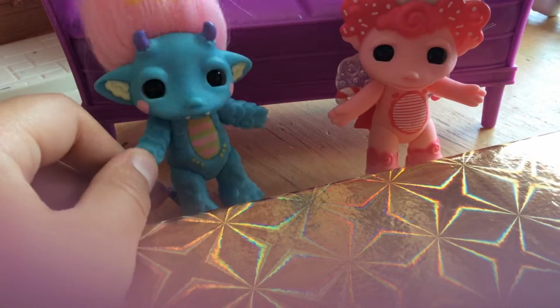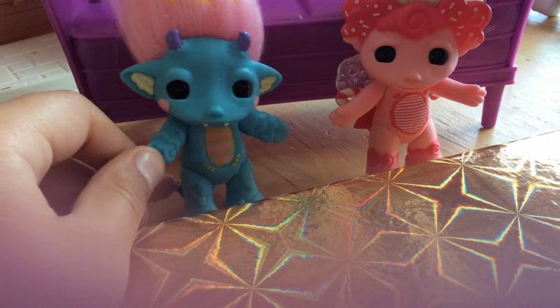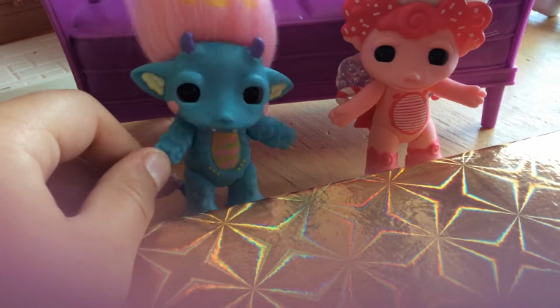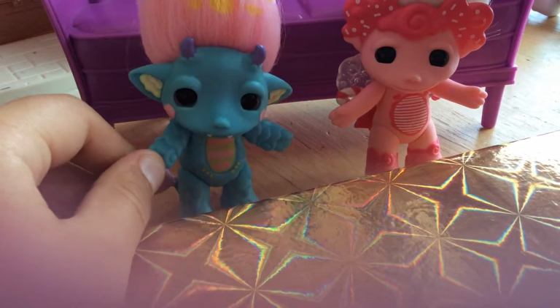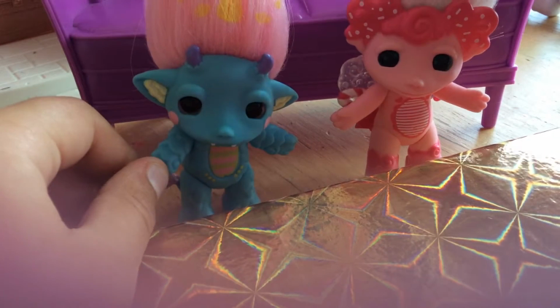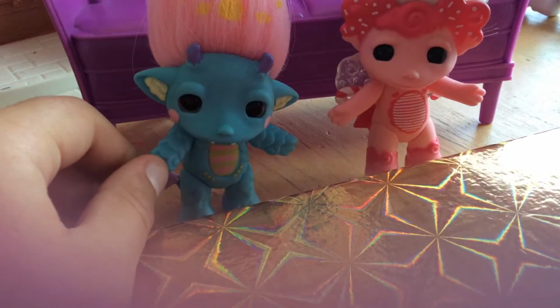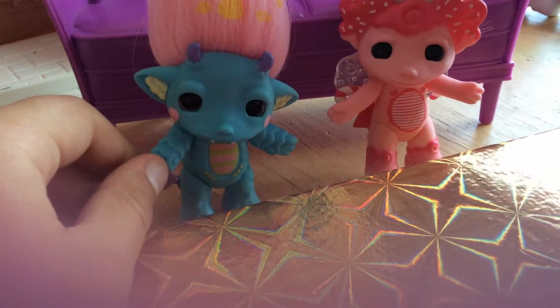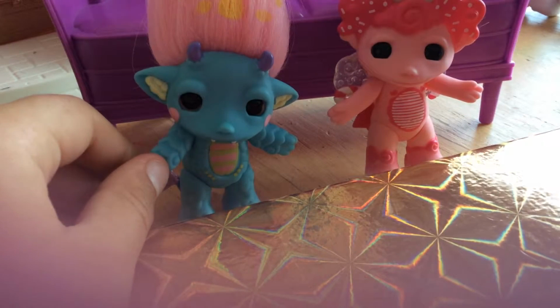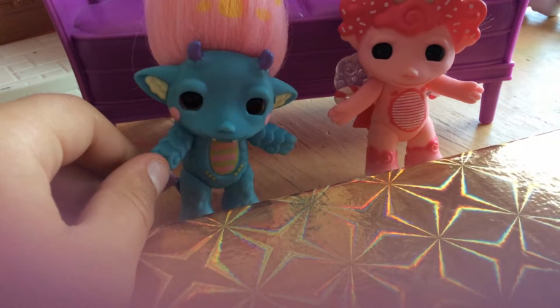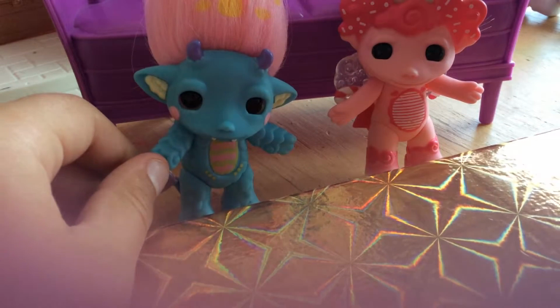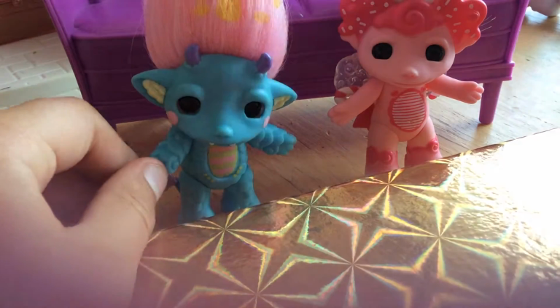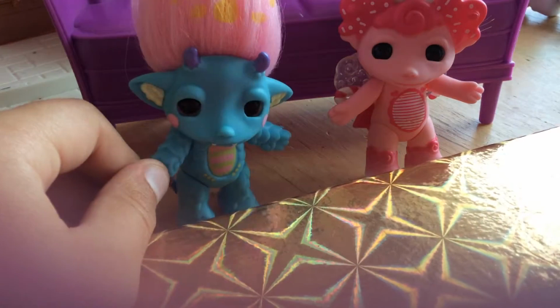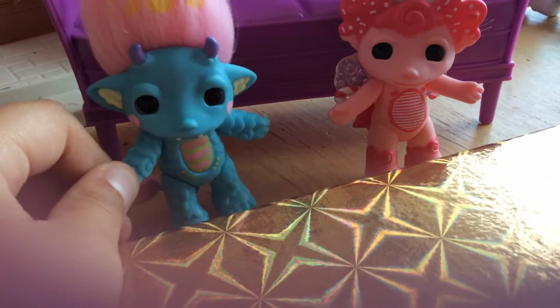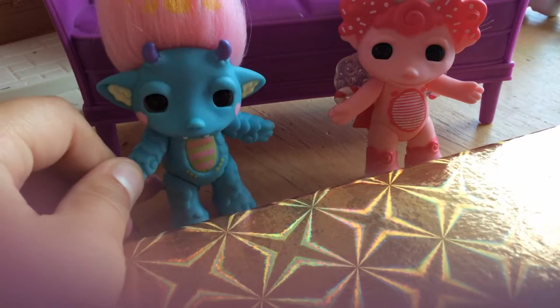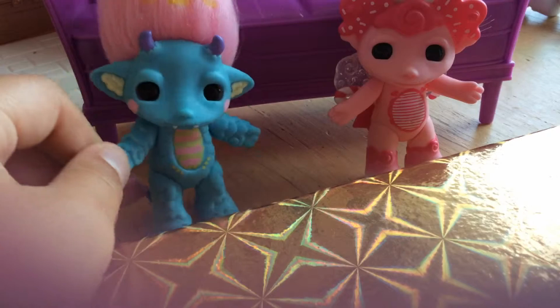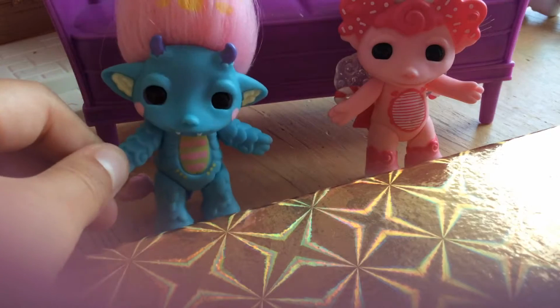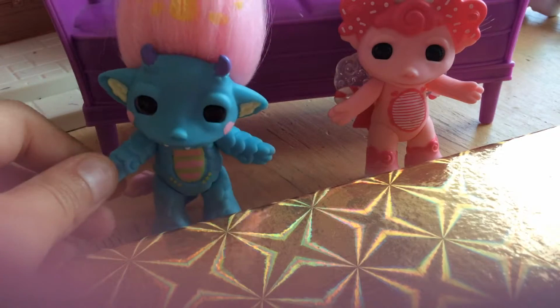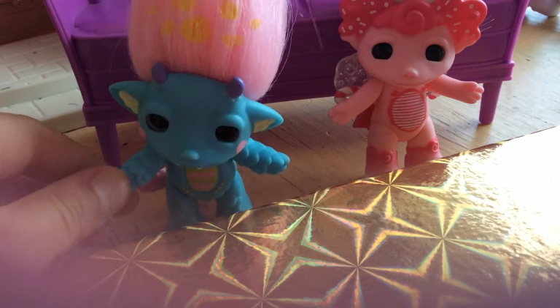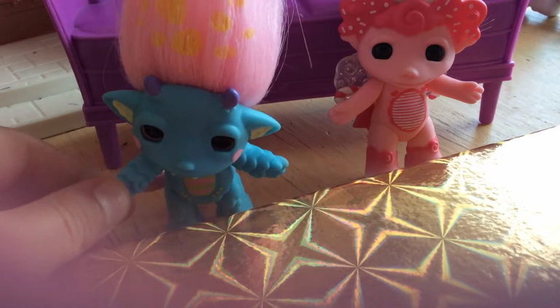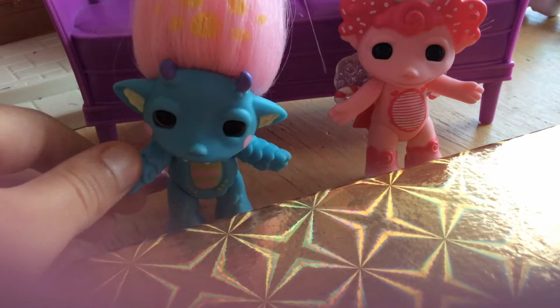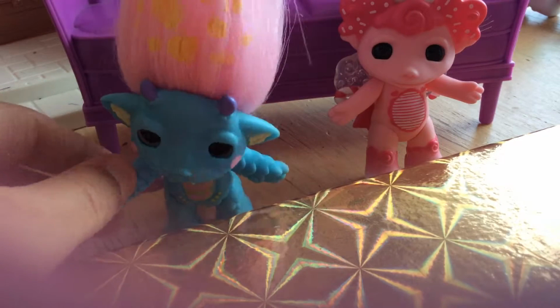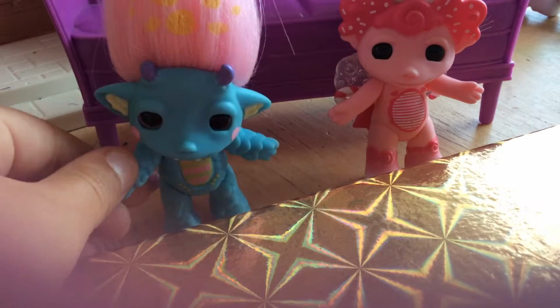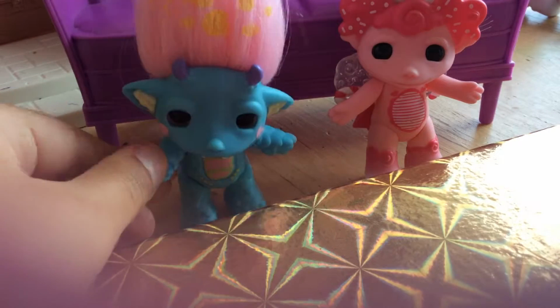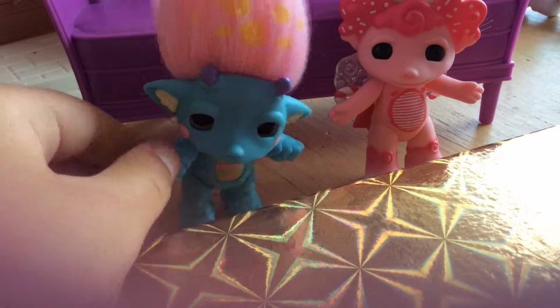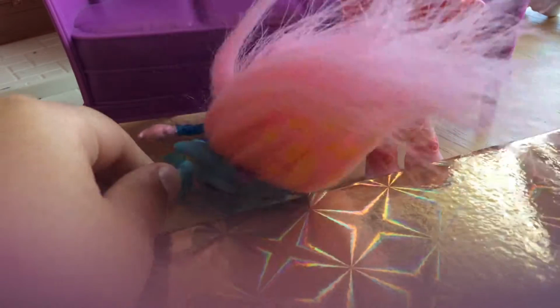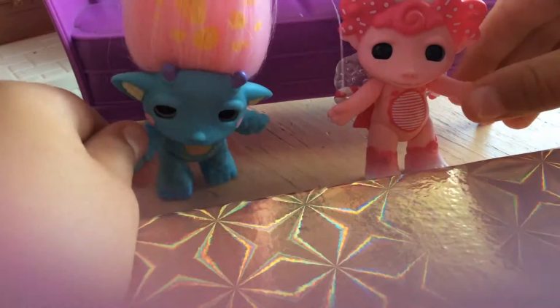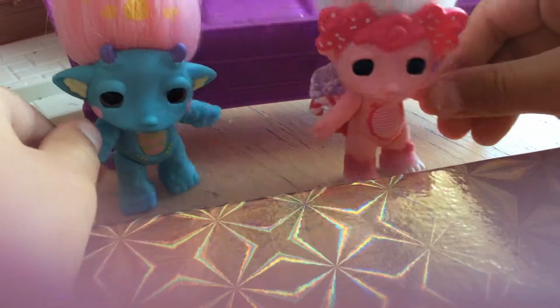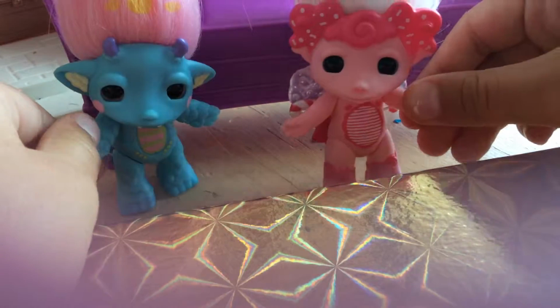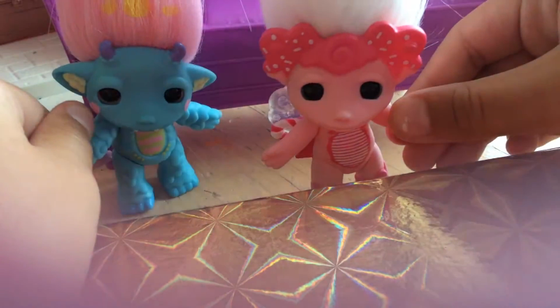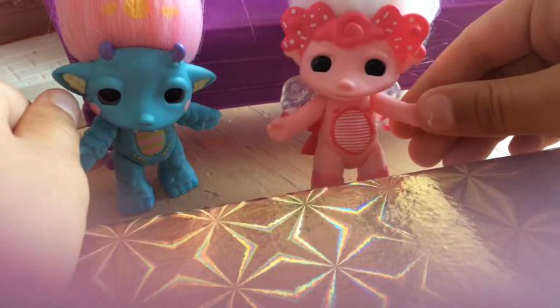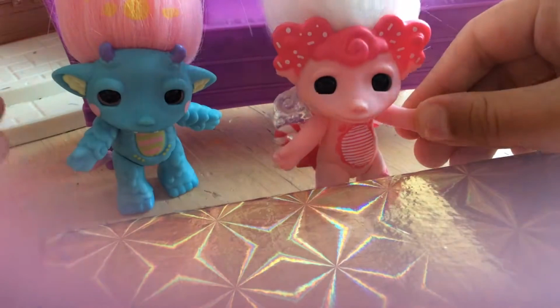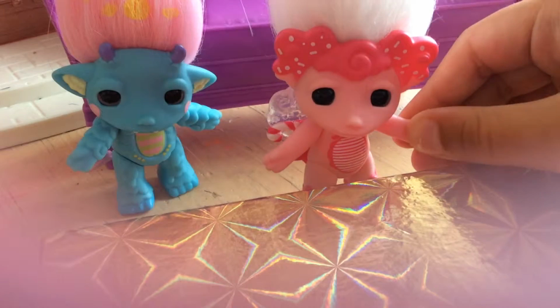They're also making amiibo cards, so that if you have one of your favorite animals and you want them to live in your town, you can just use your card and let them come in.